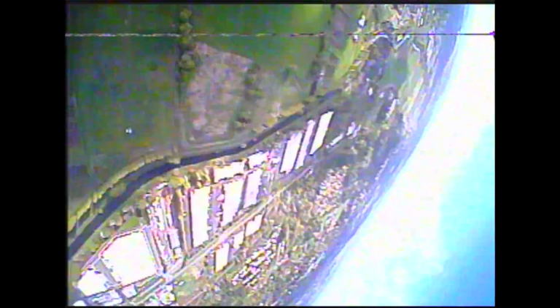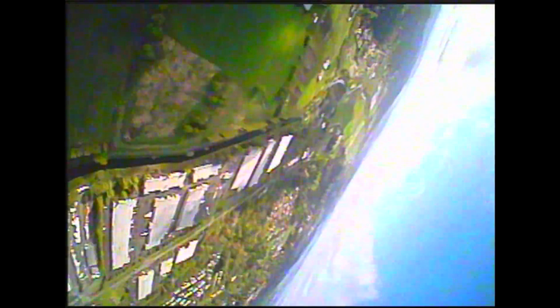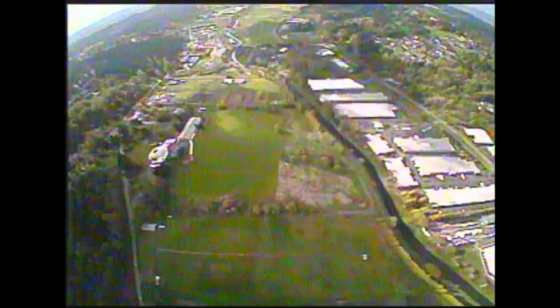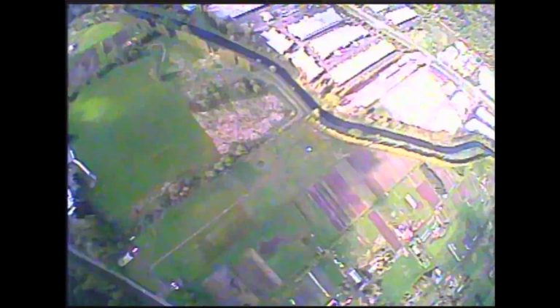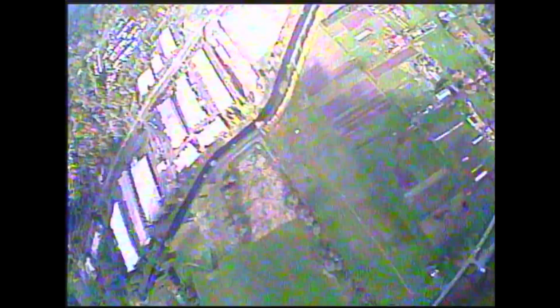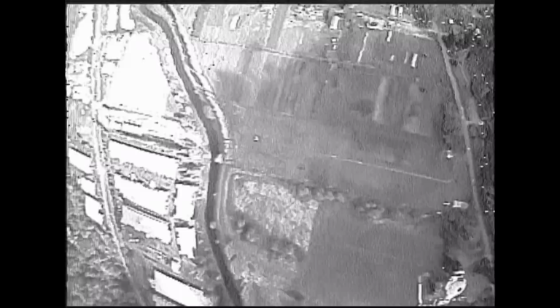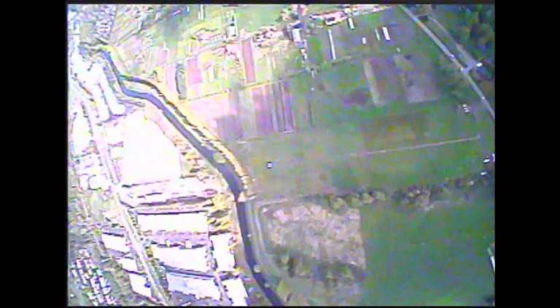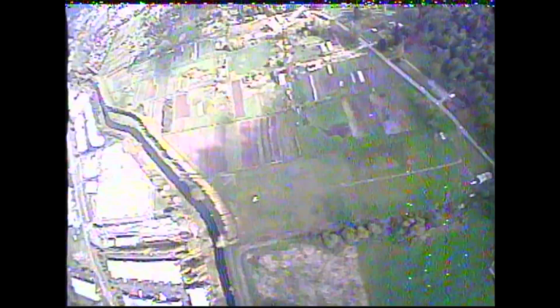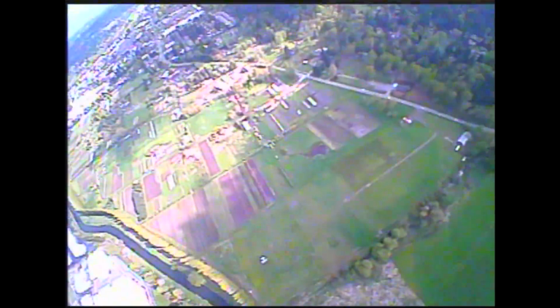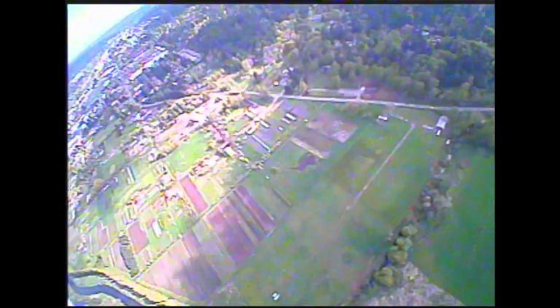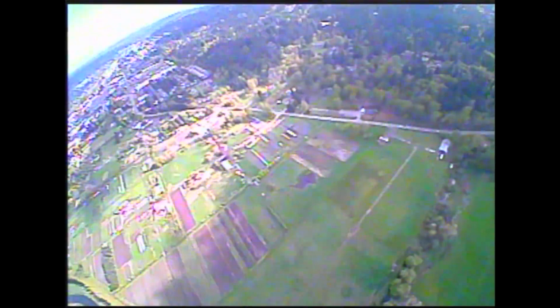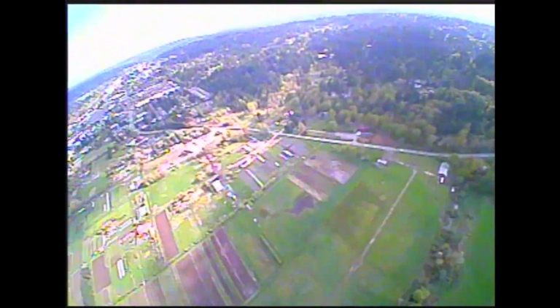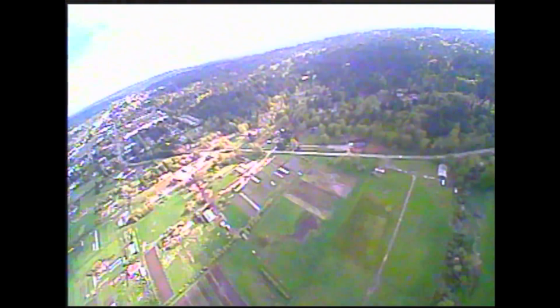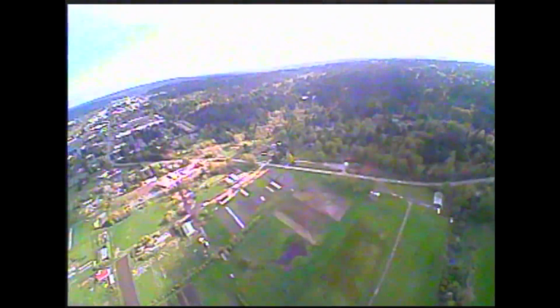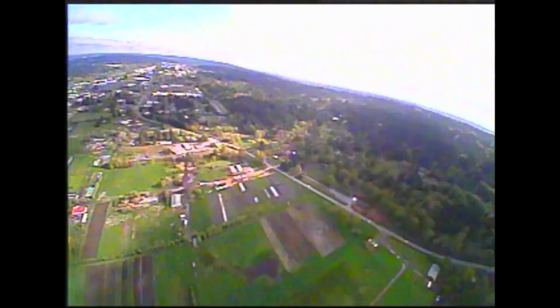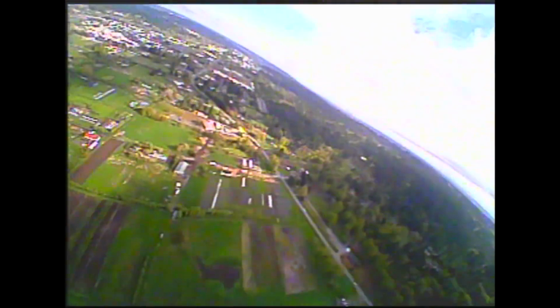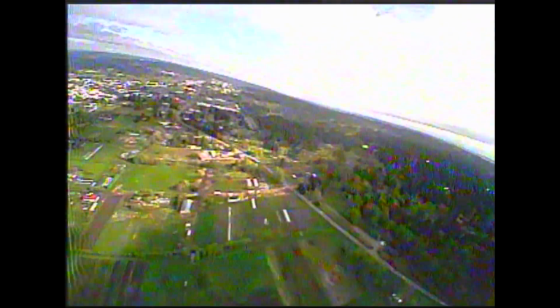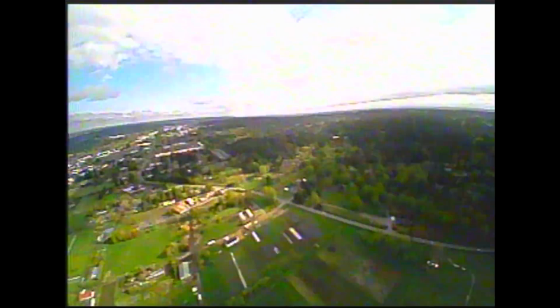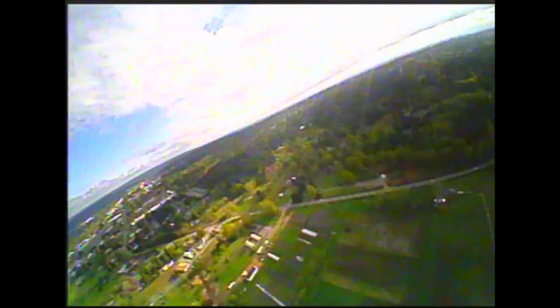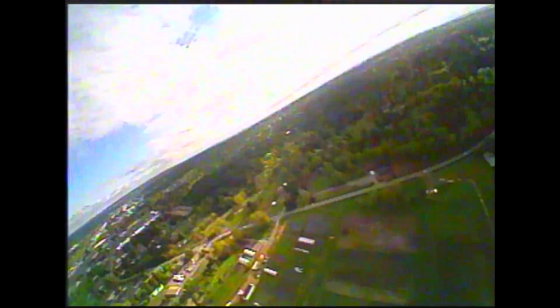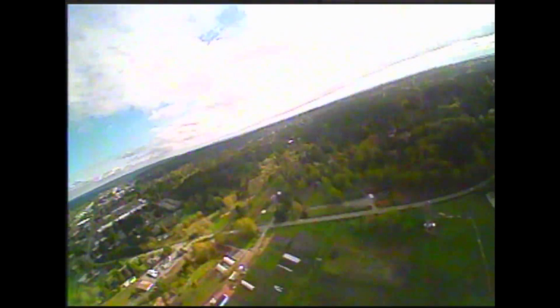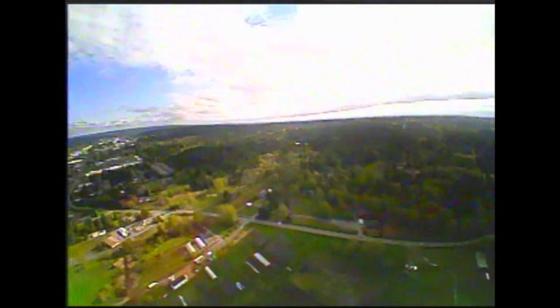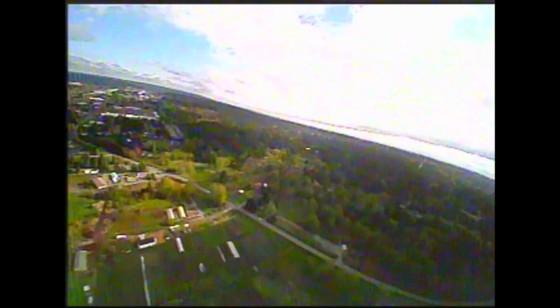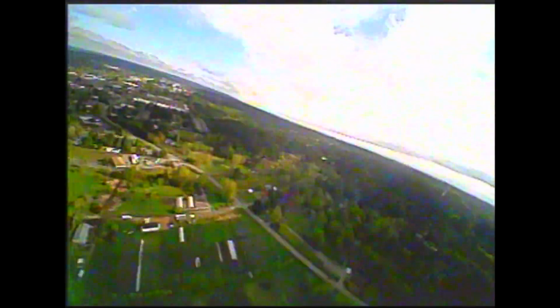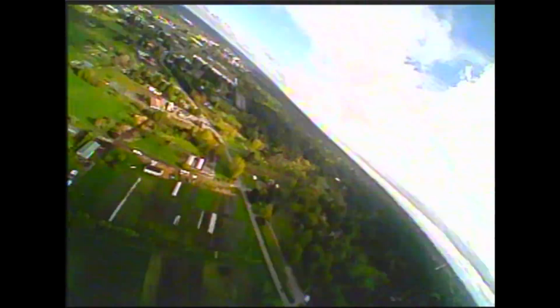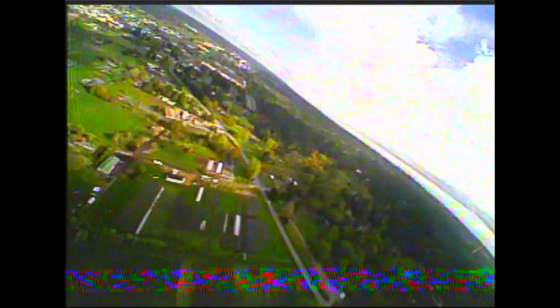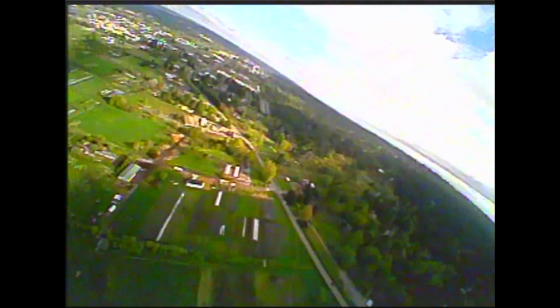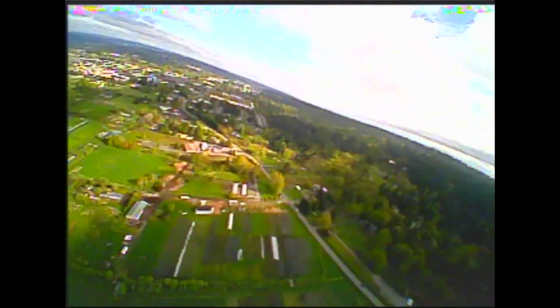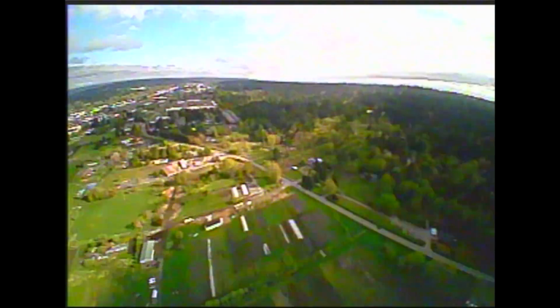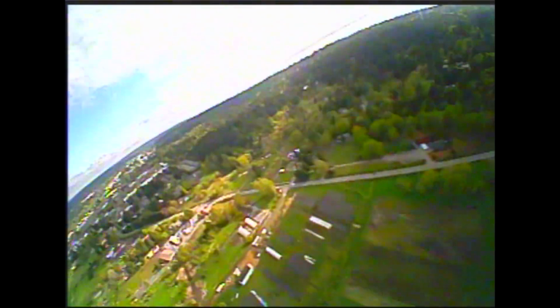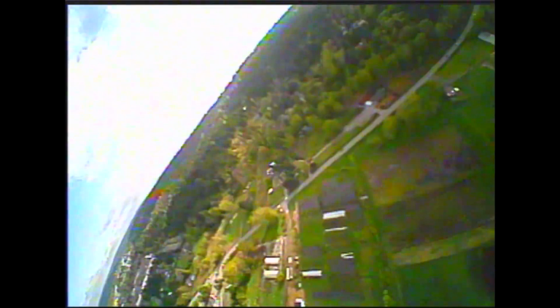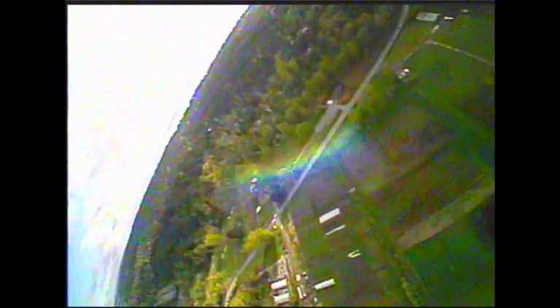I didn't flare and land softly like I was initially hoping to do, but I did have a little bit of control over the aircraft all the way down to the ground. And it did prove that the thing does fly — not well by any means, but it flew.